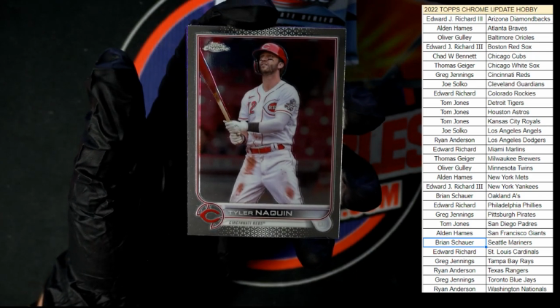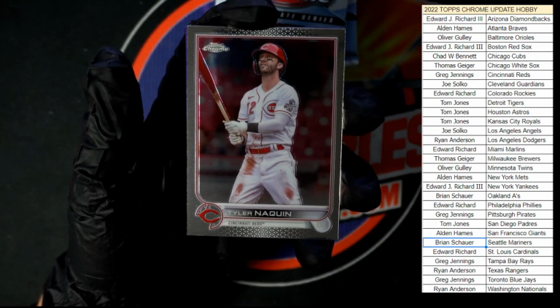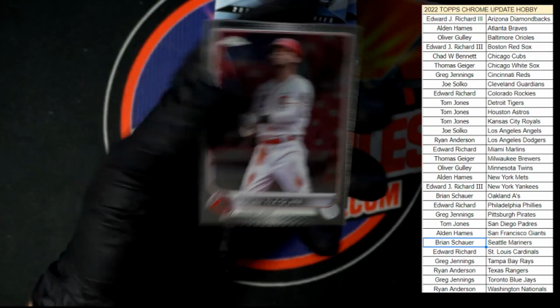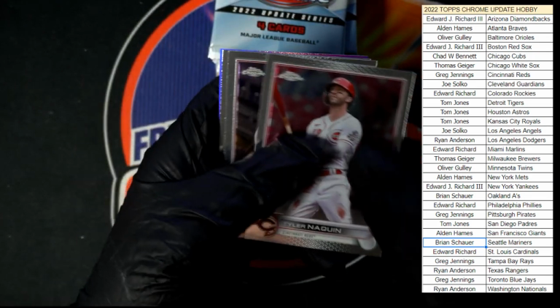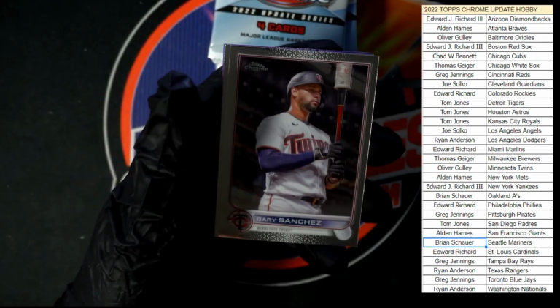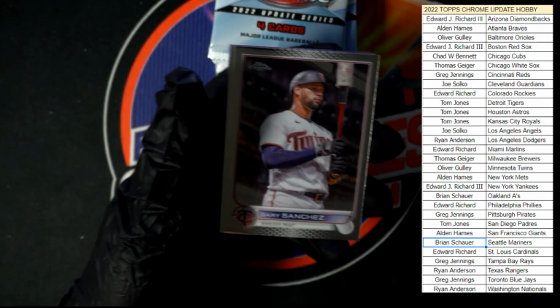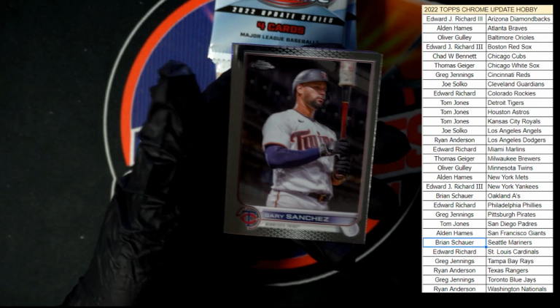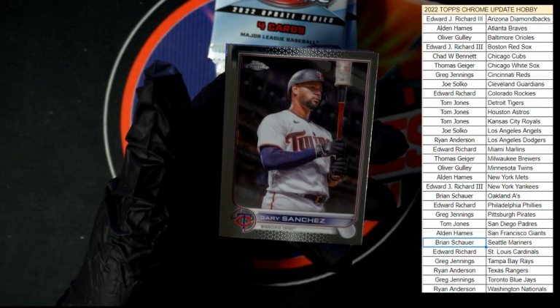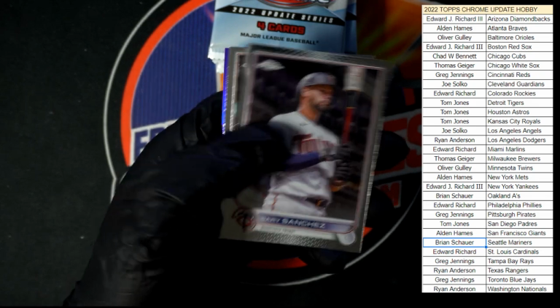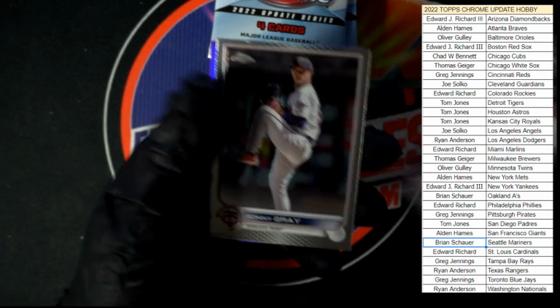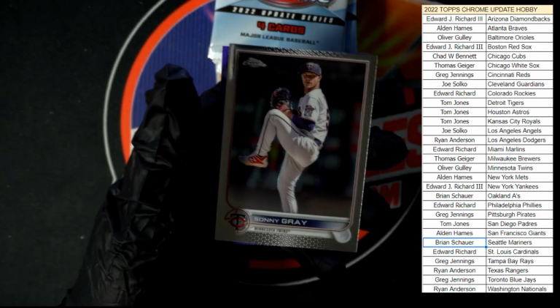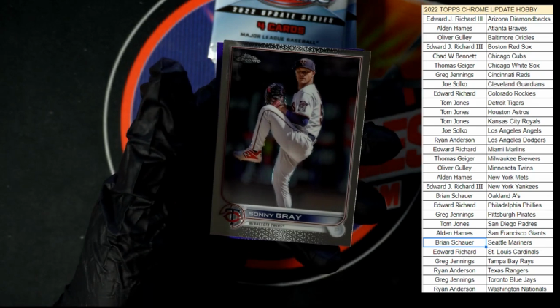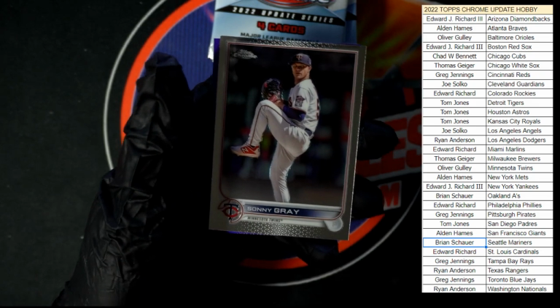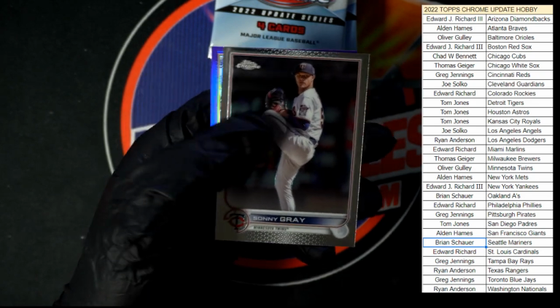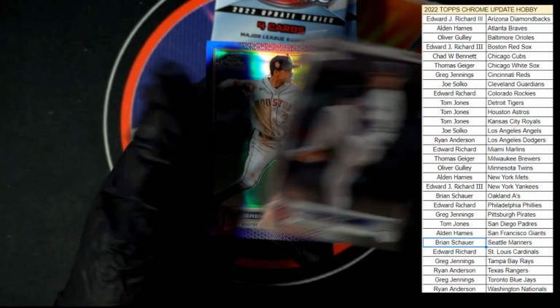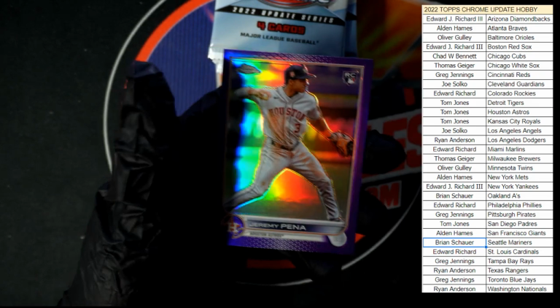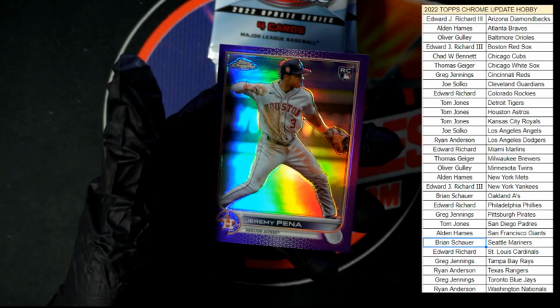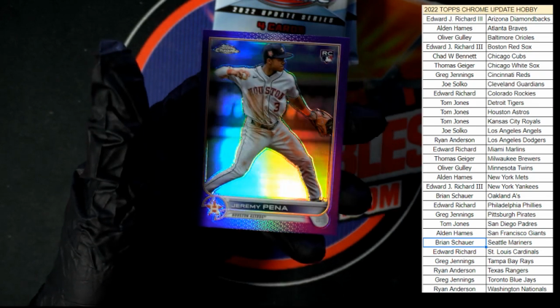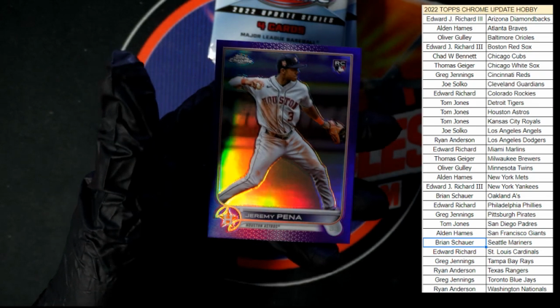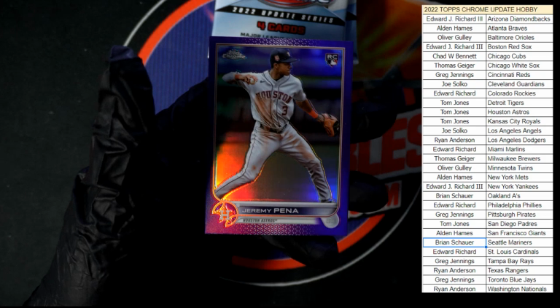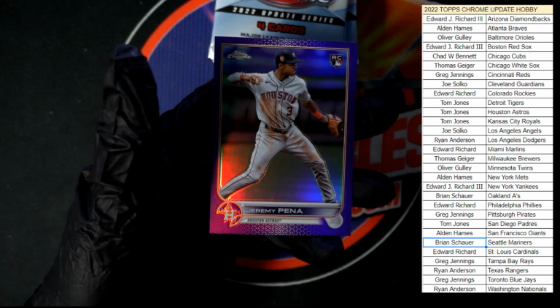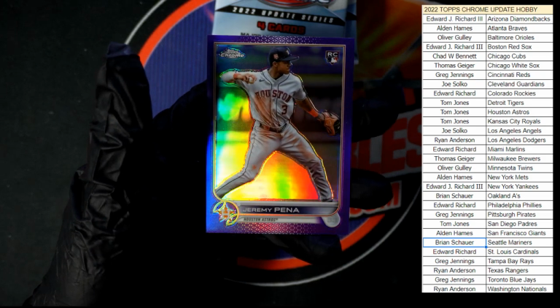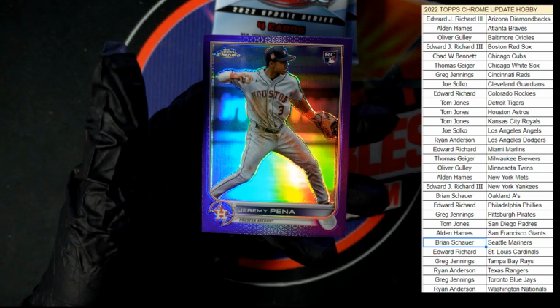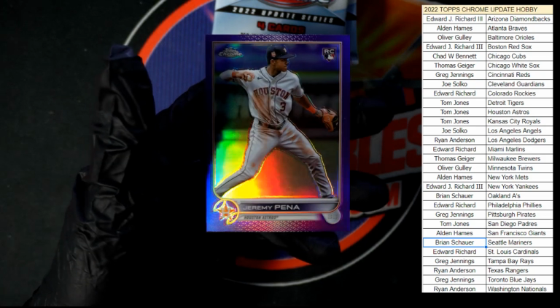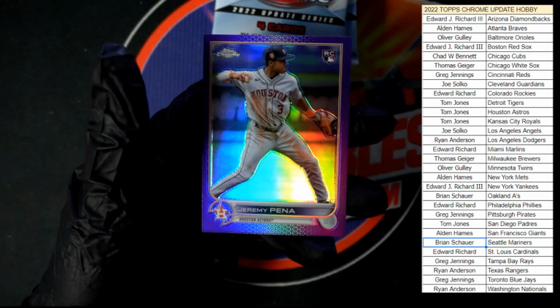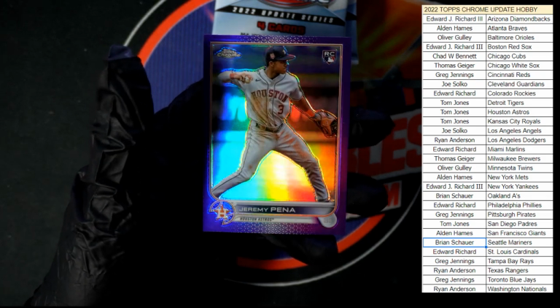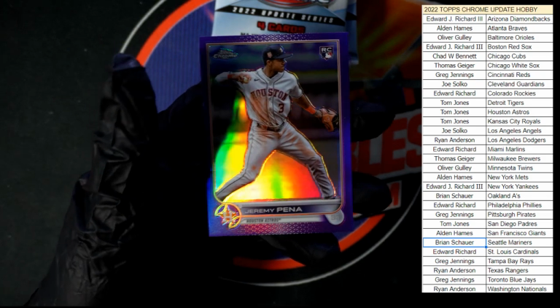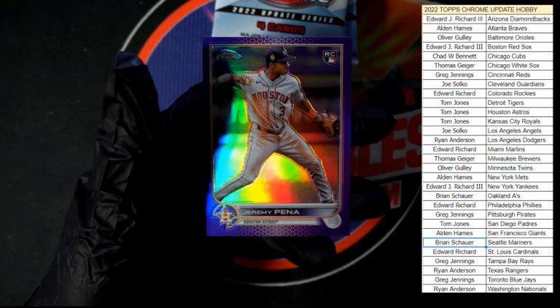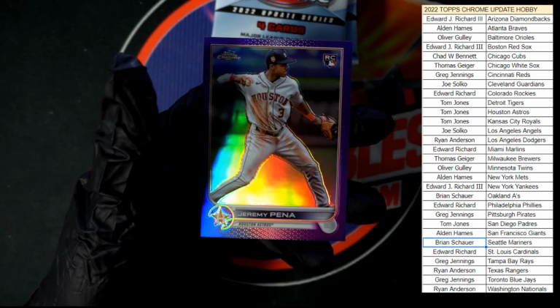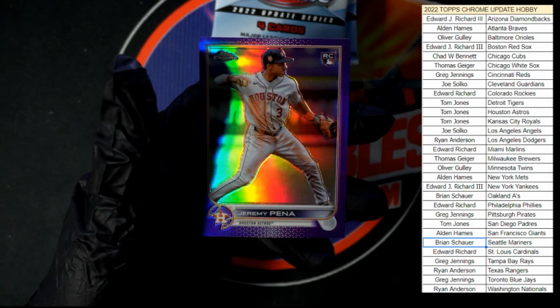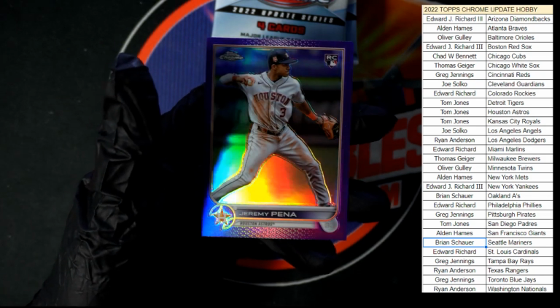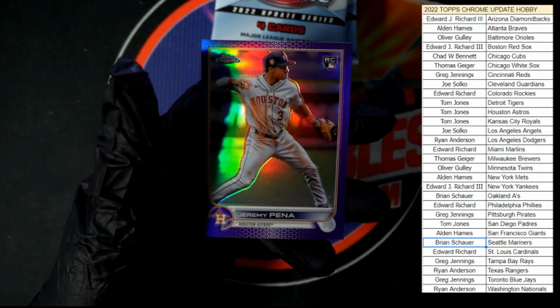The queen to start us off, we got Sanchez, Gray. Nice purple Pena for Houston — going to Tom J on that one.